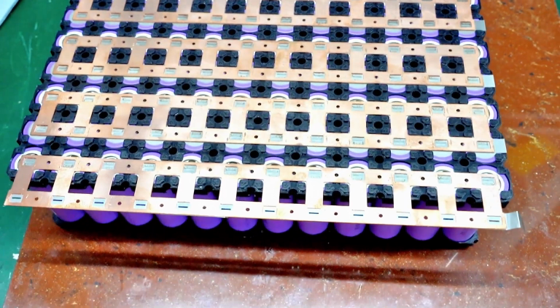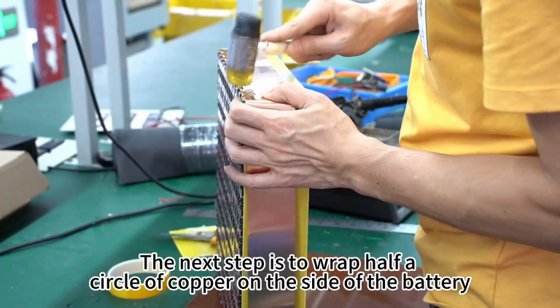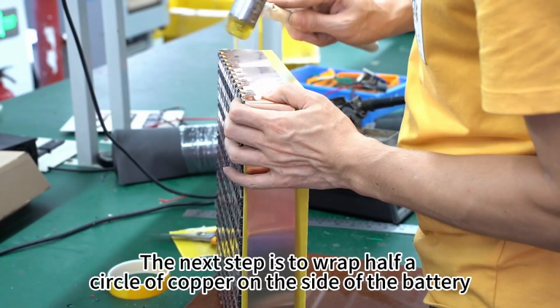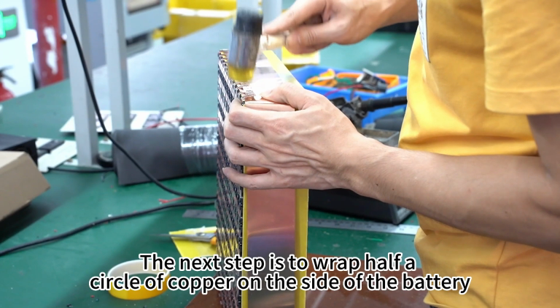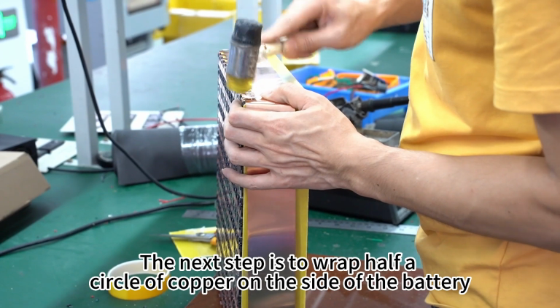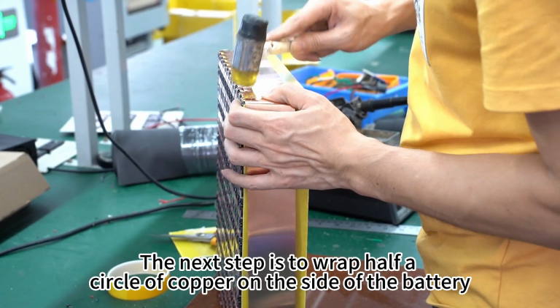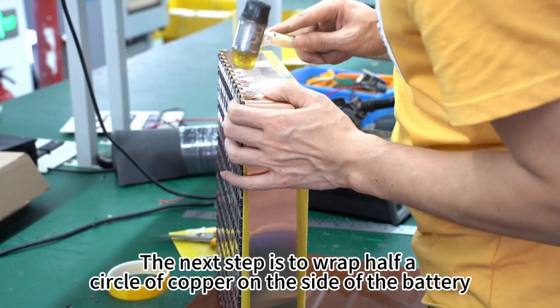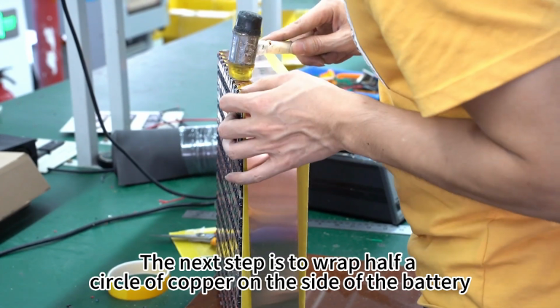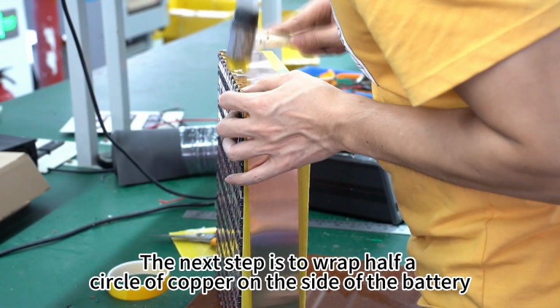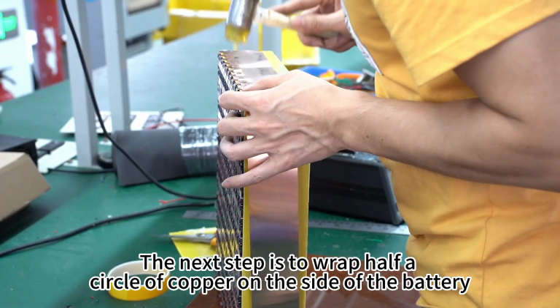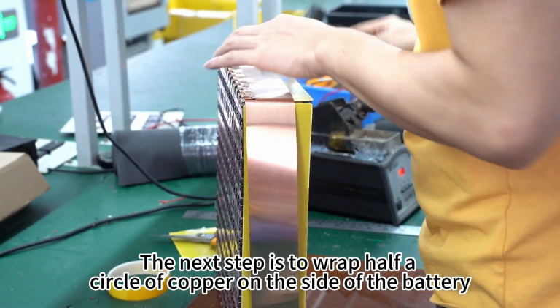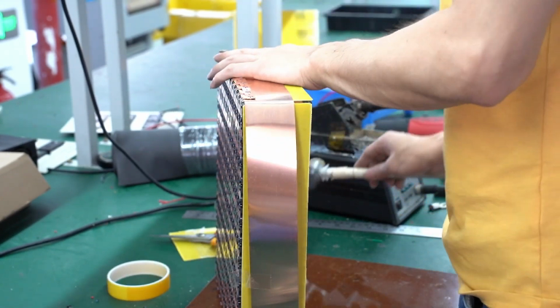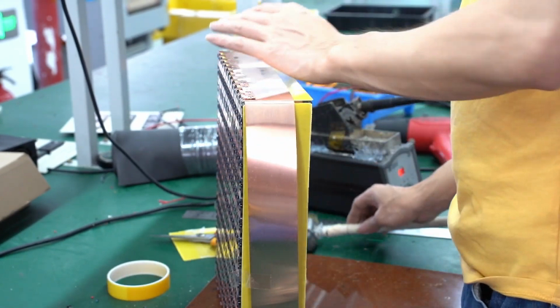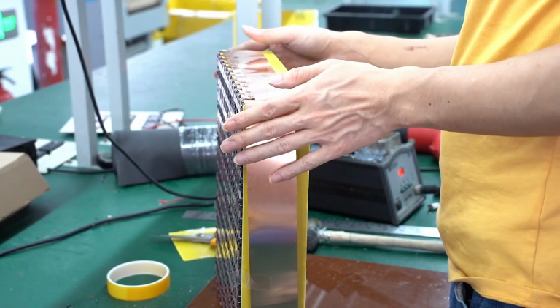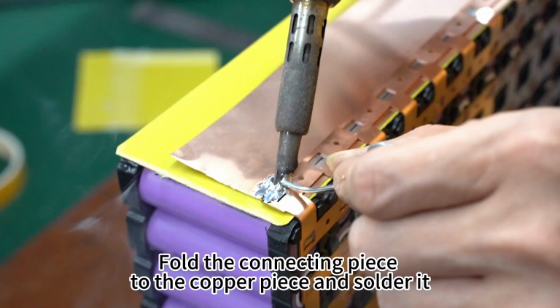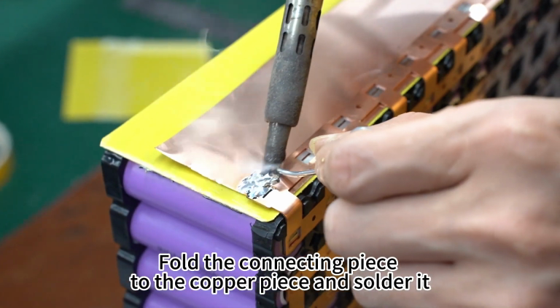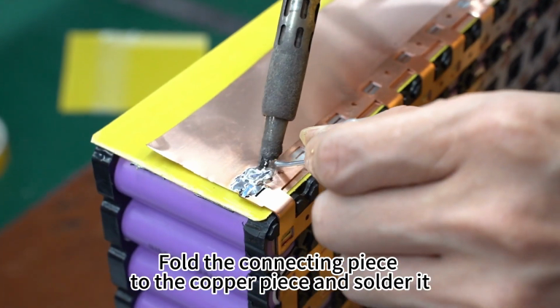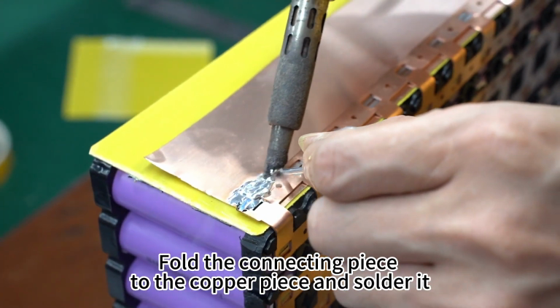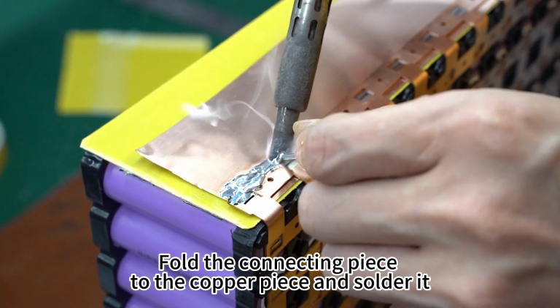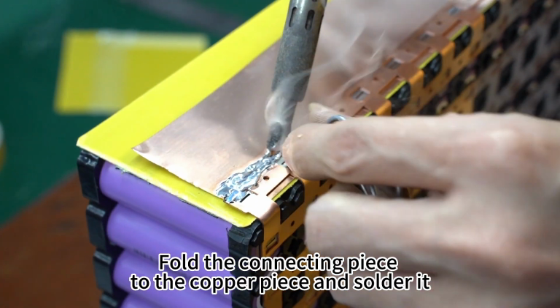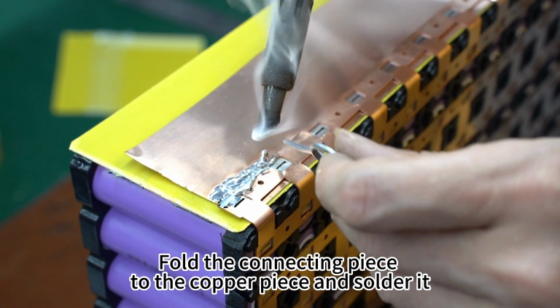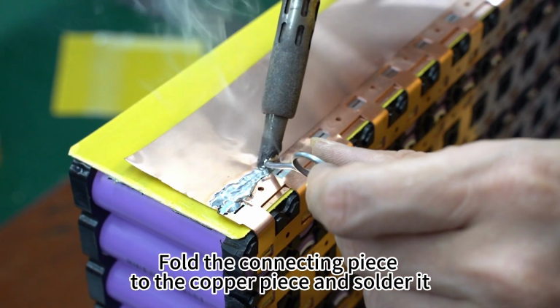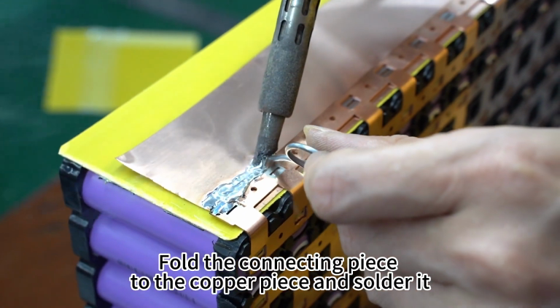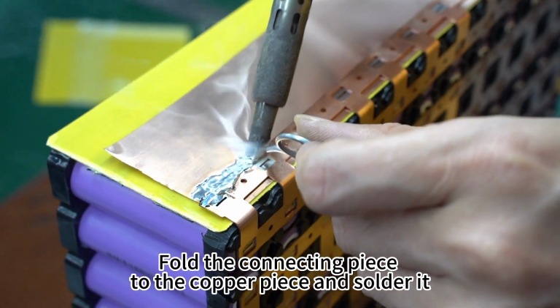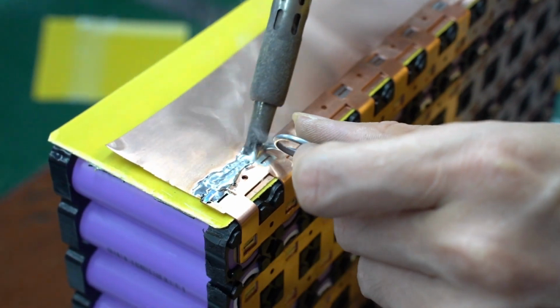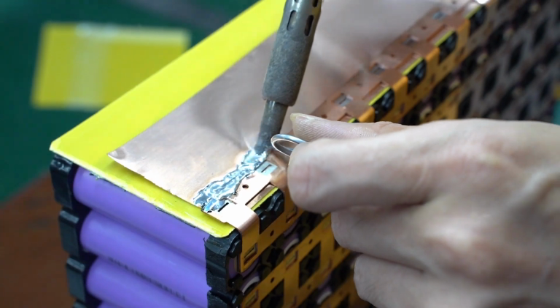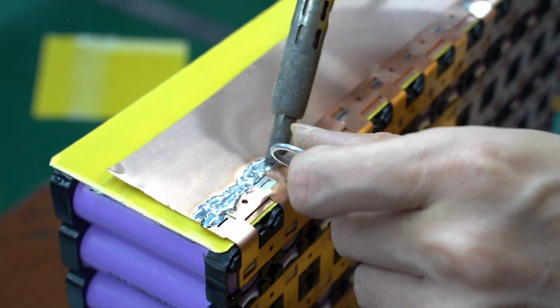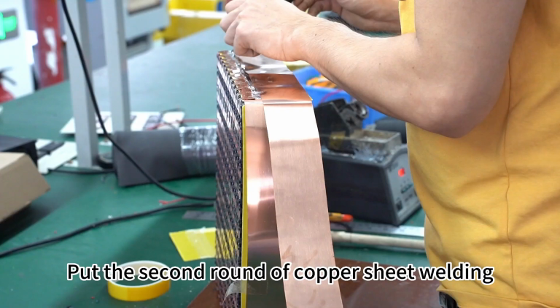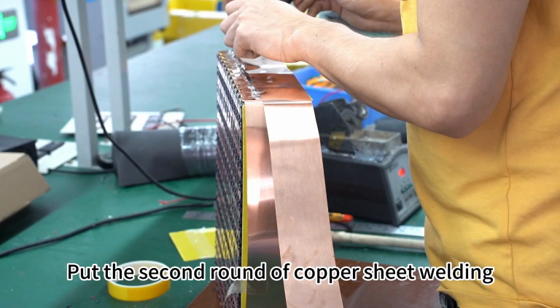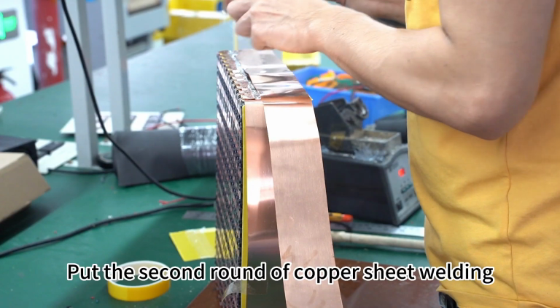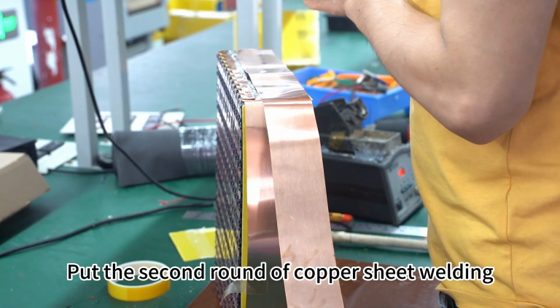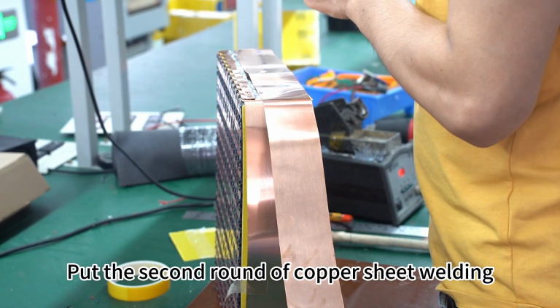The next step is to wrap half a circle of copper on the side of the battery. Then fold the connecting piece to the copper piece and solder it. Then put the second round of copper sheet welding.